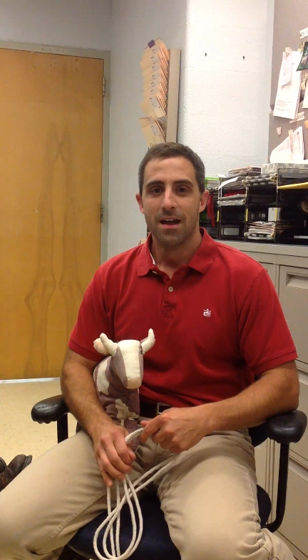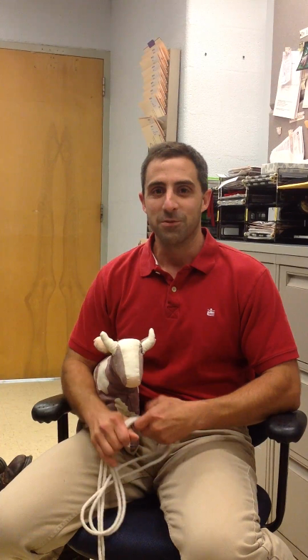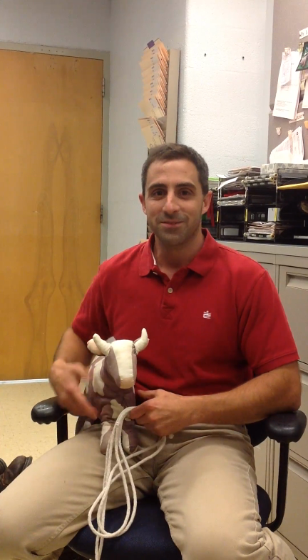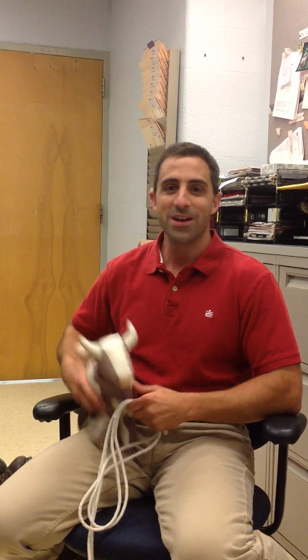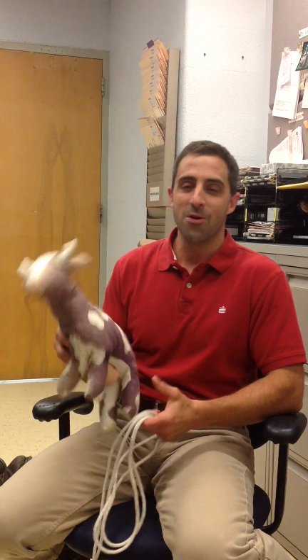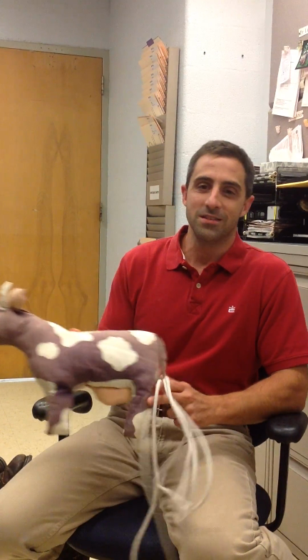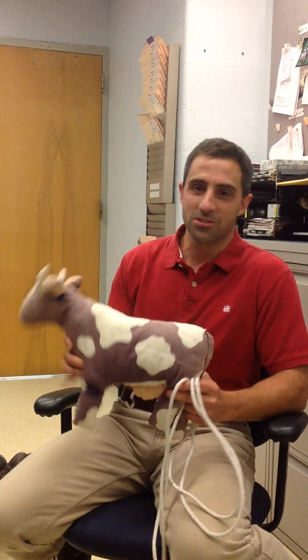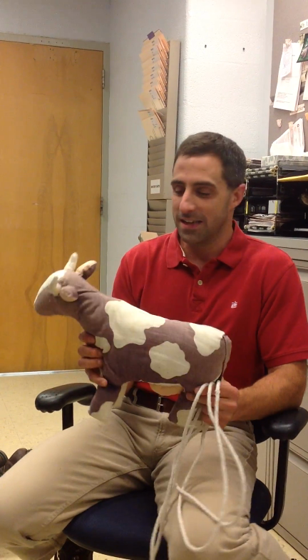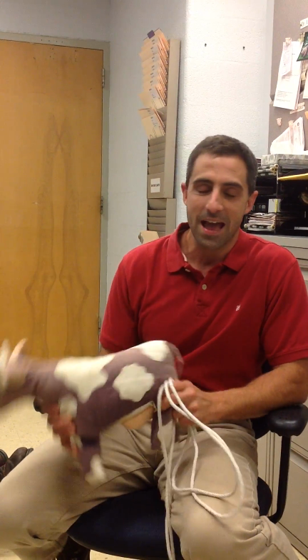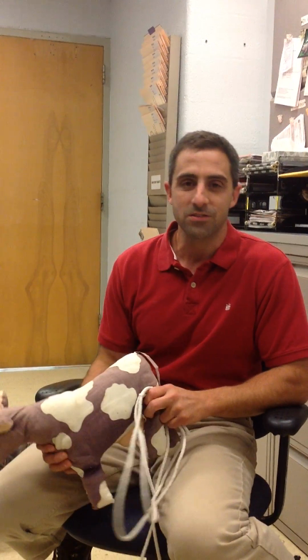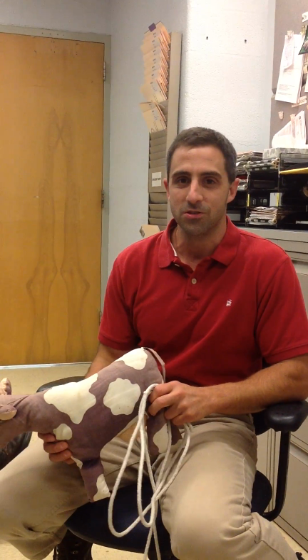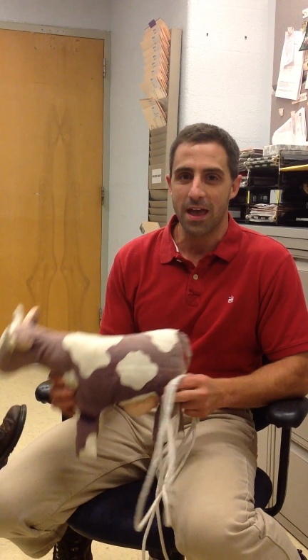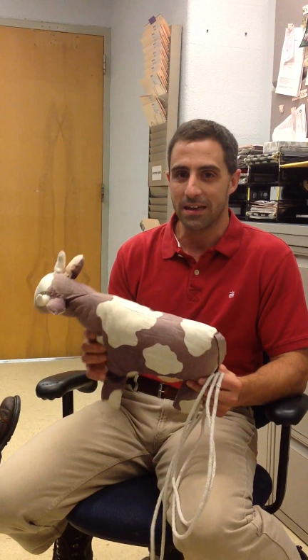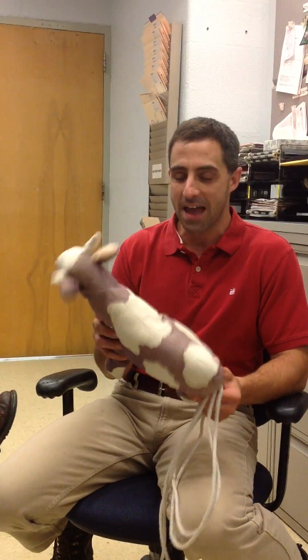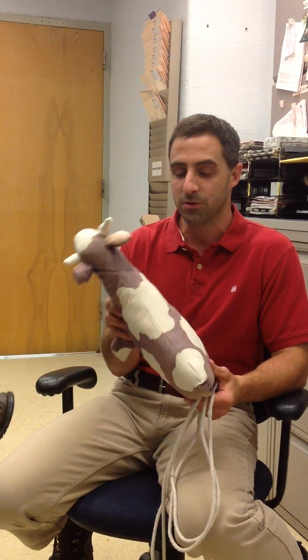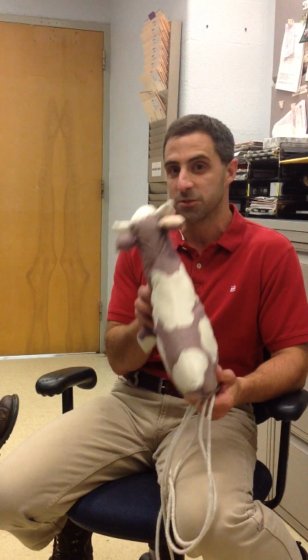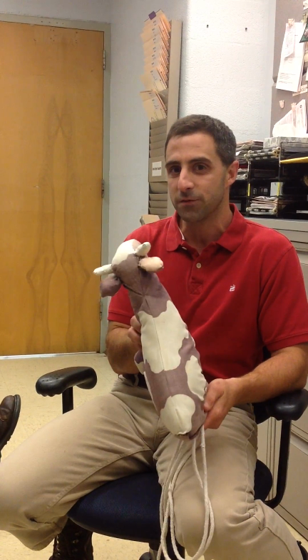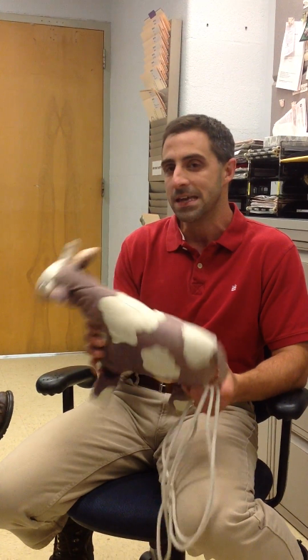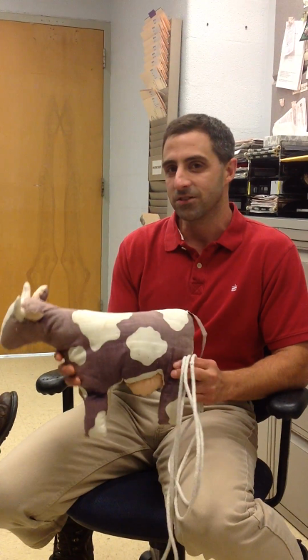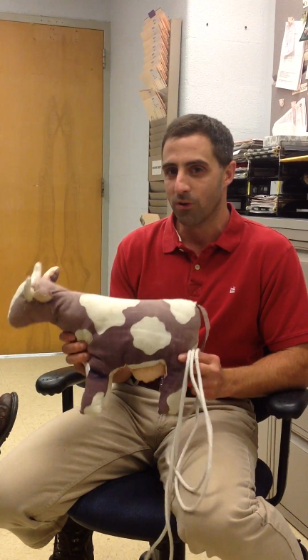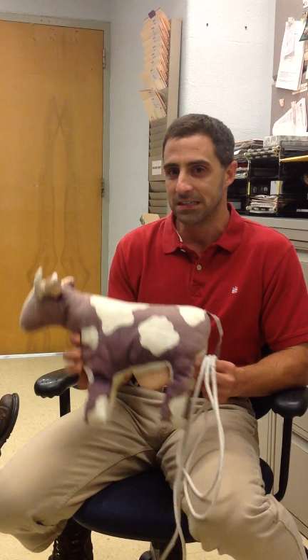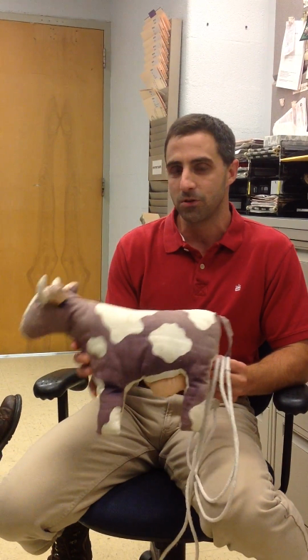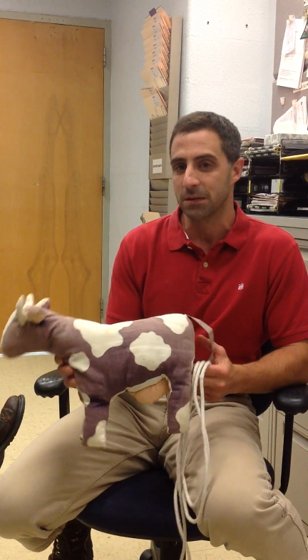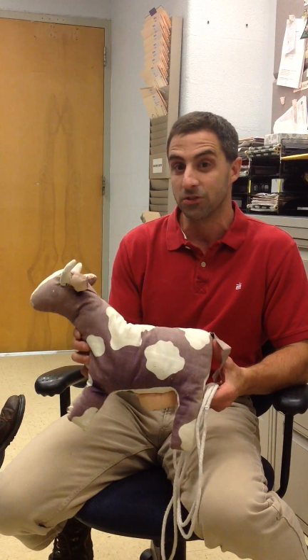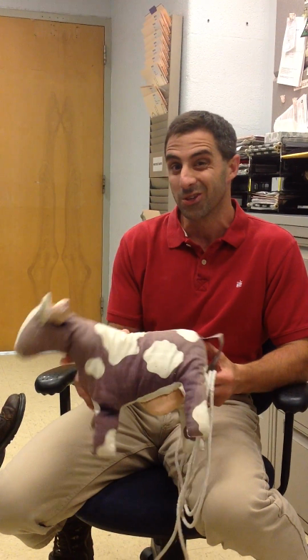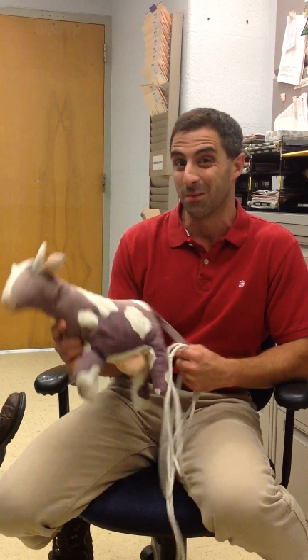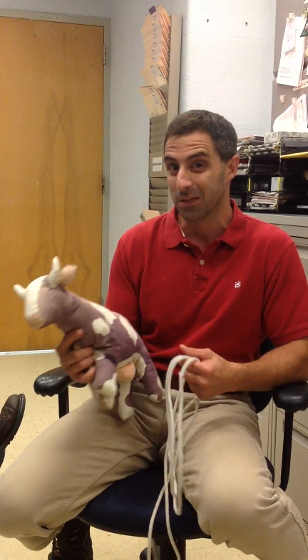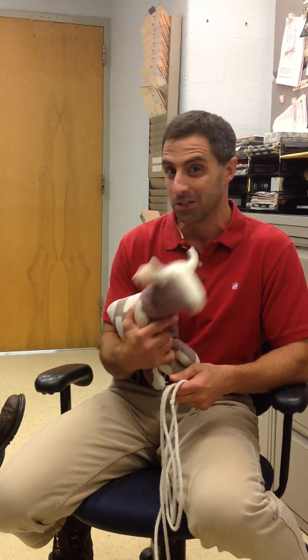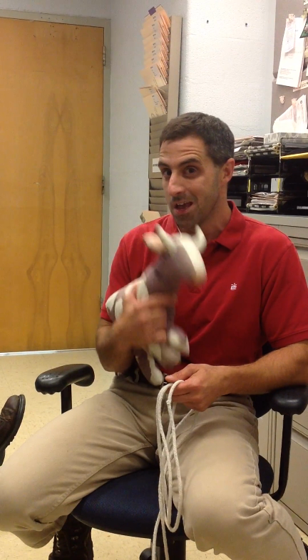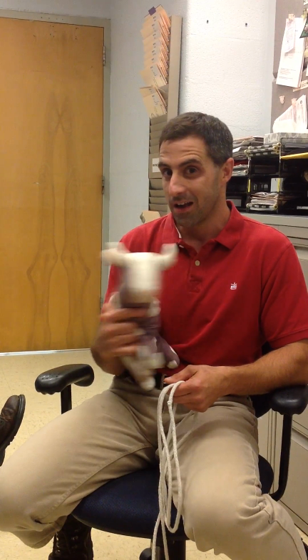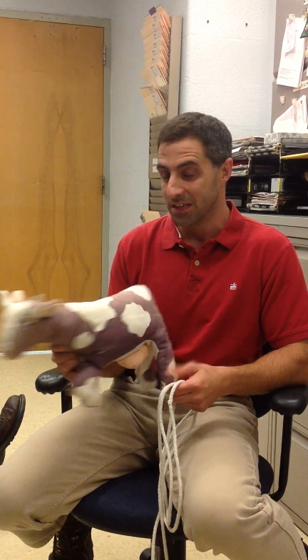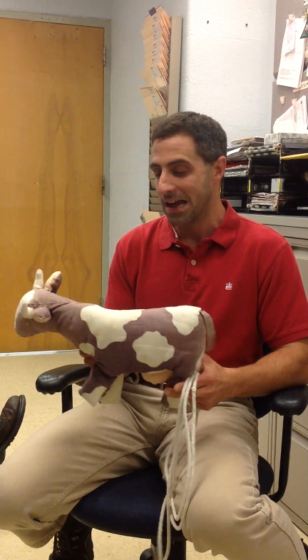Hi everyone. We are going to demonstrate today how to do a casting procedure, specifically how to do a running W casting procedure, also known as the Burley procedure, on this cow.